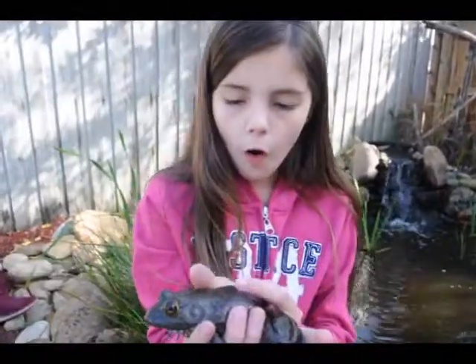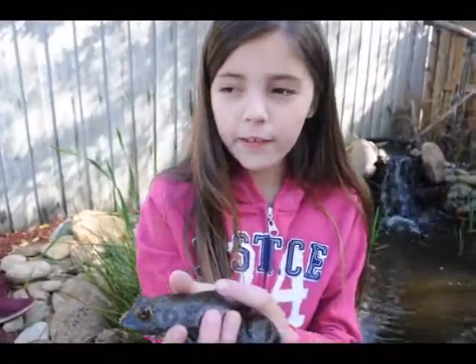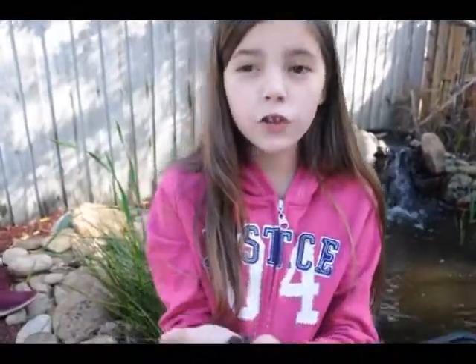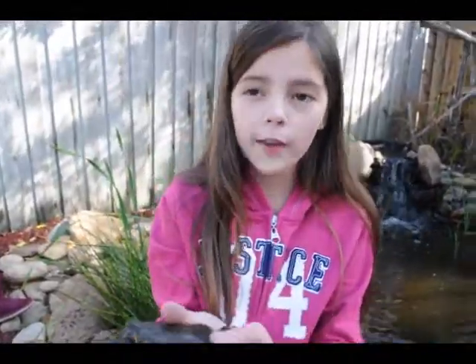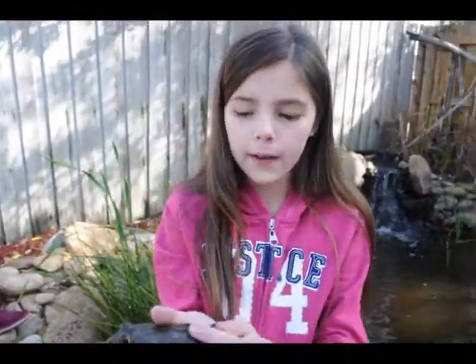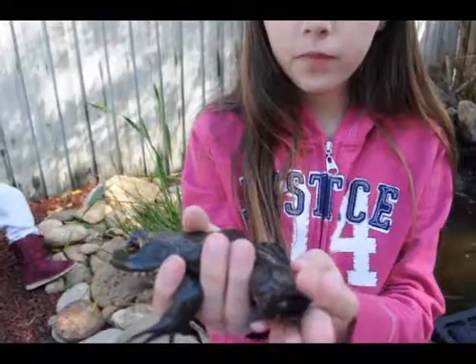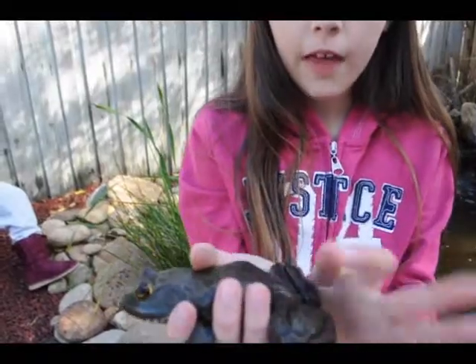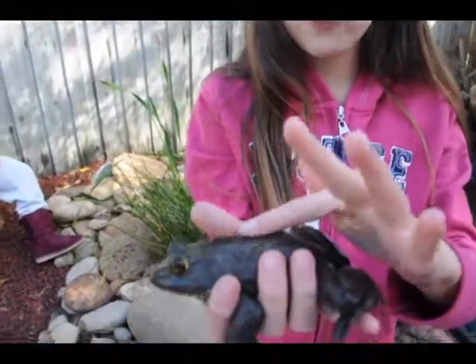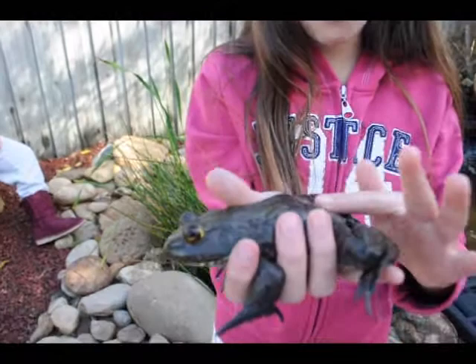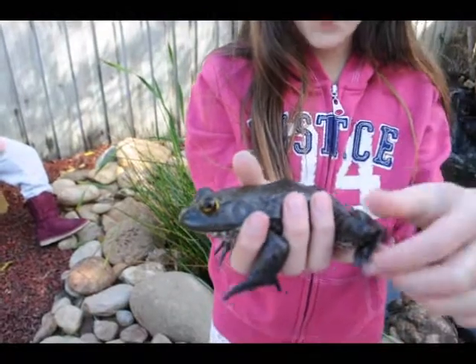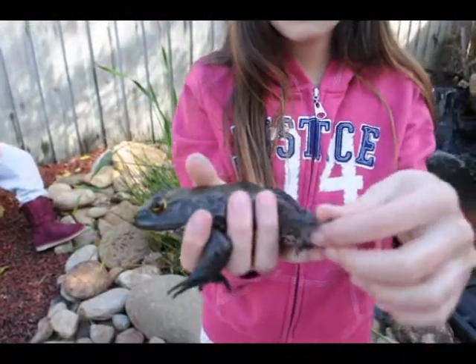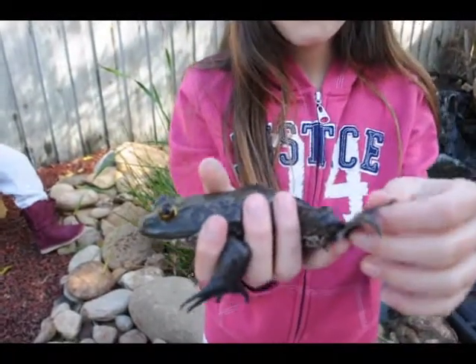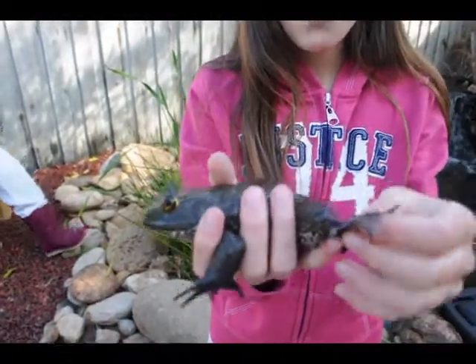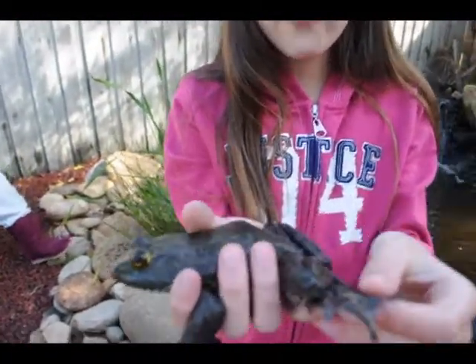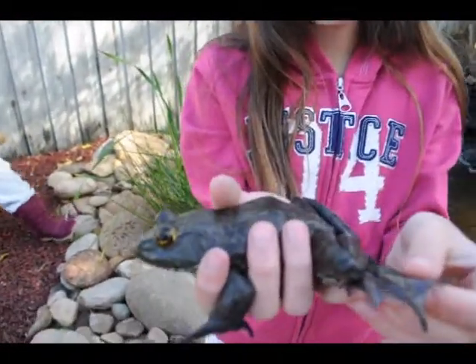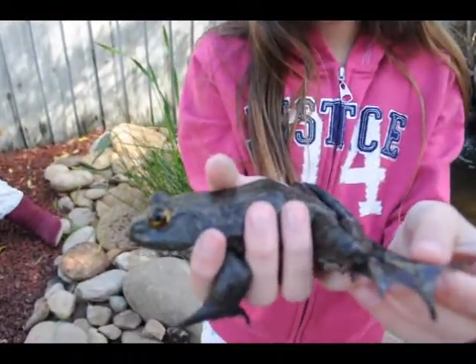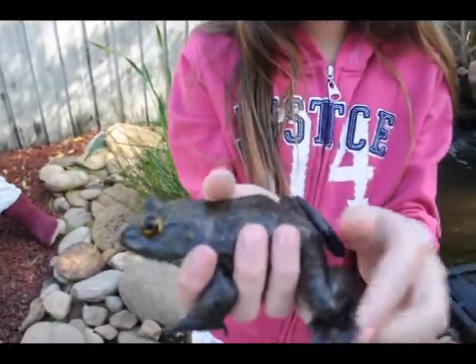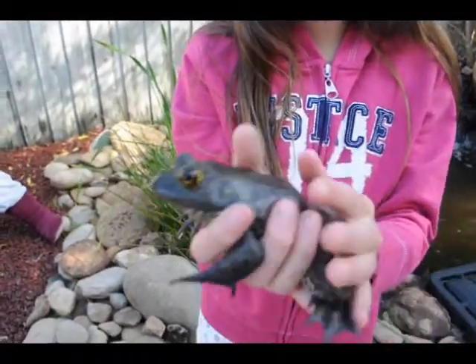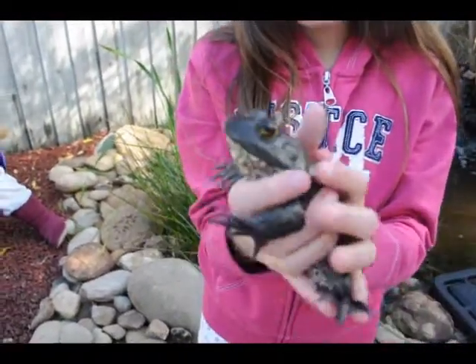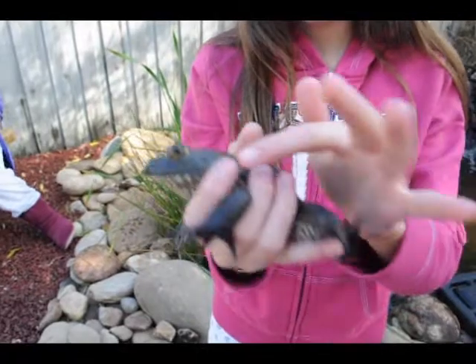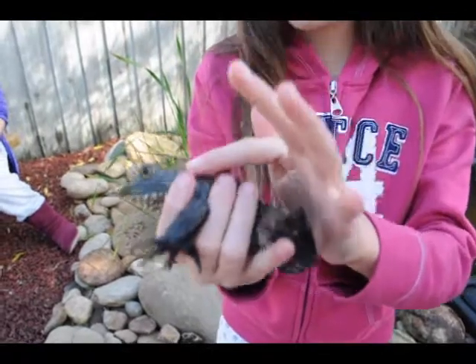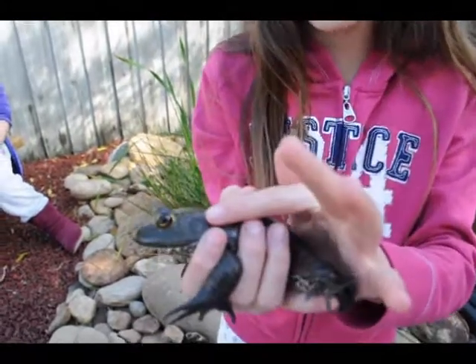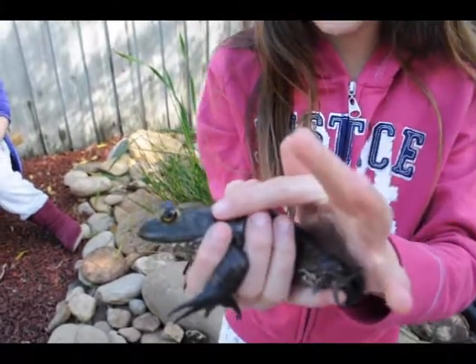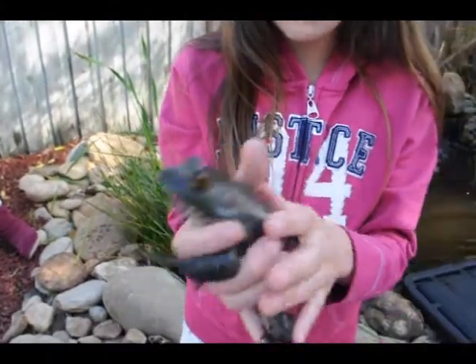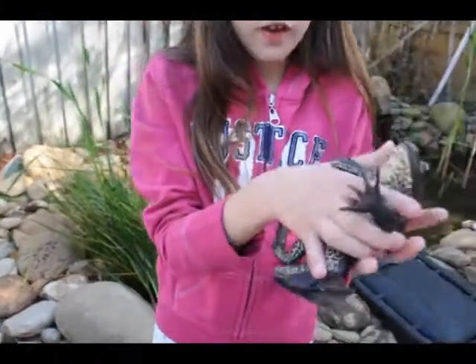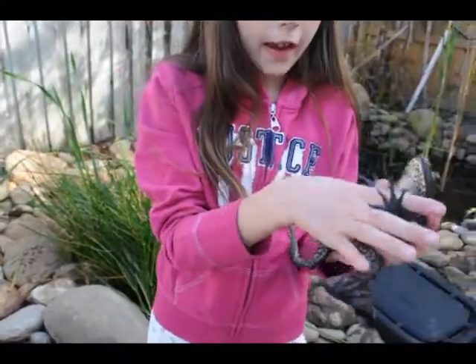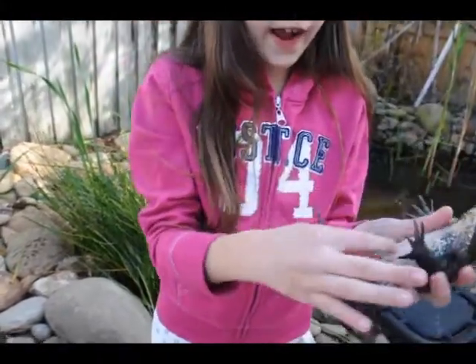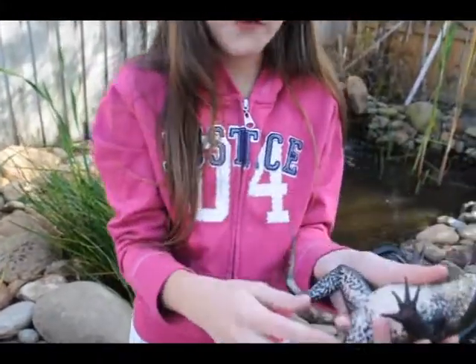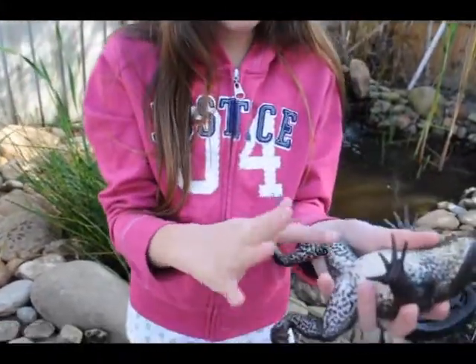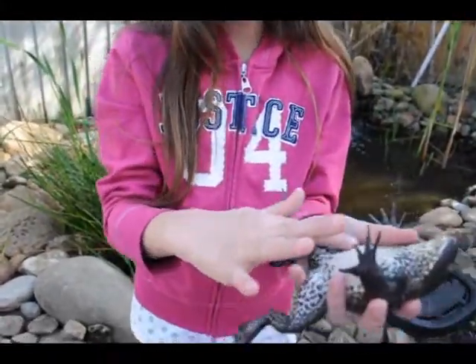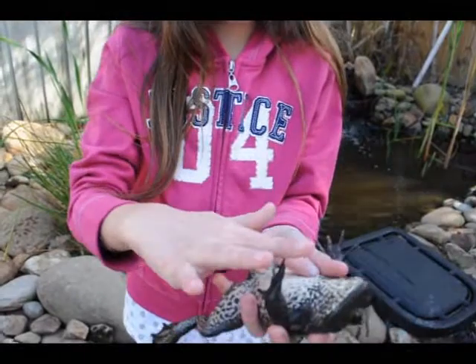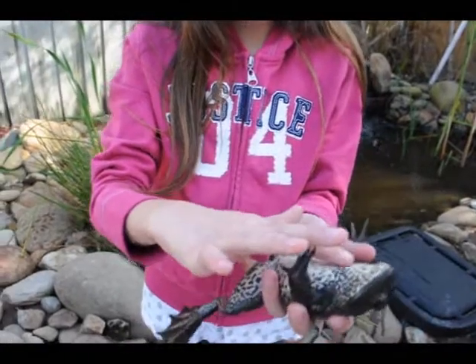They're the largest frog in North America. They have spots all over their back, webbed feet, and you can always see their eardrums. And then they have spots all over their belly.